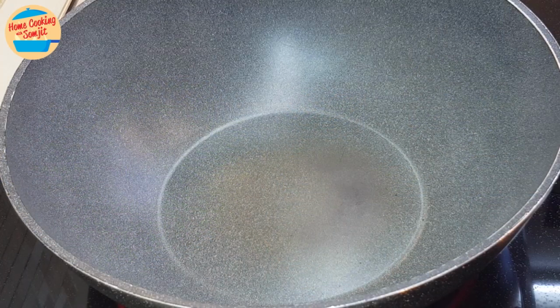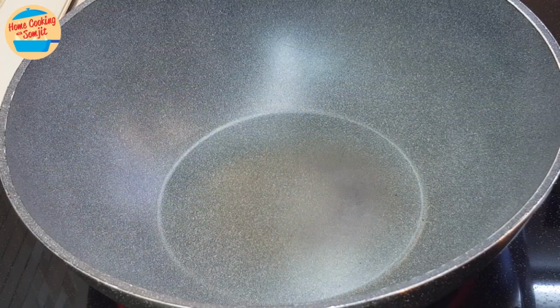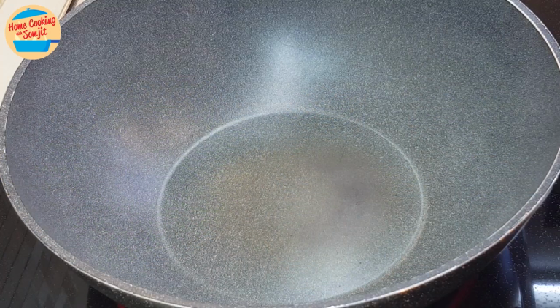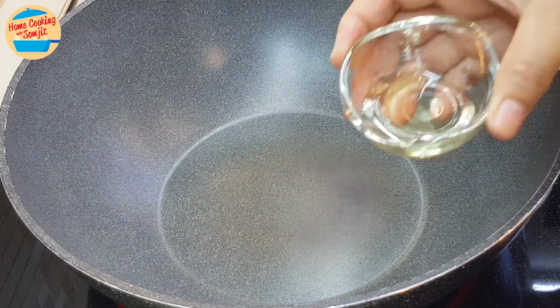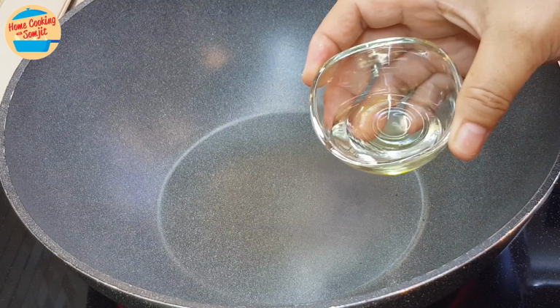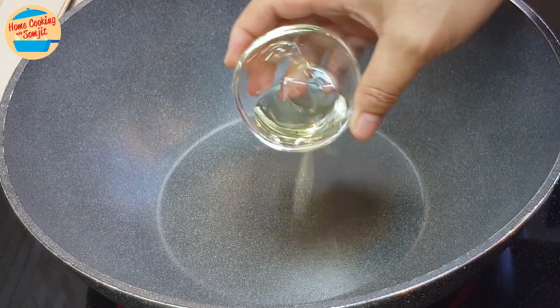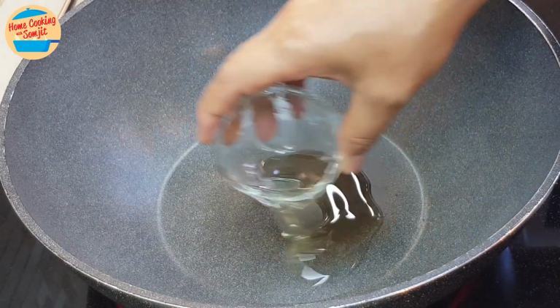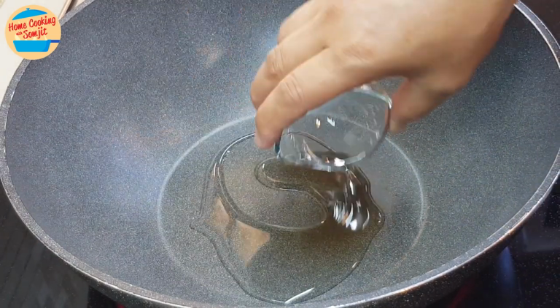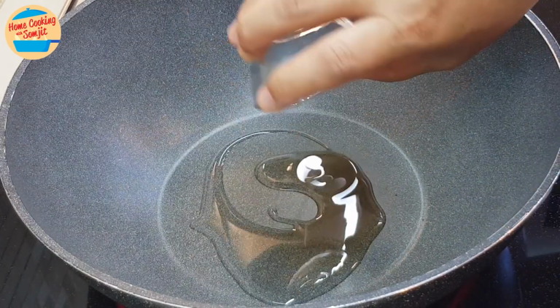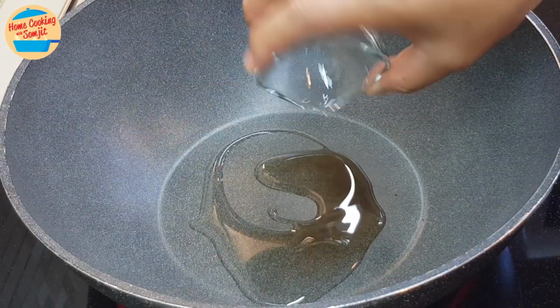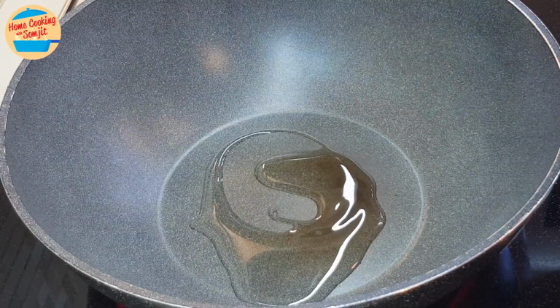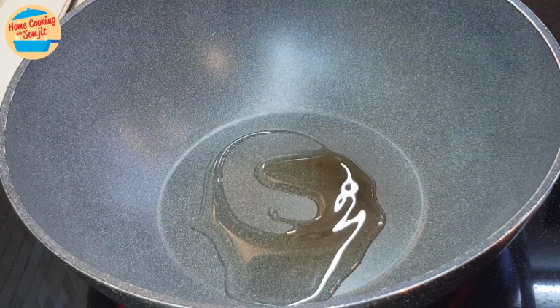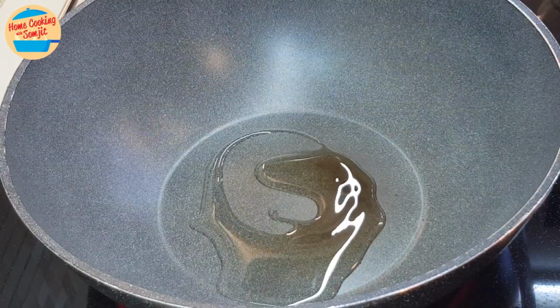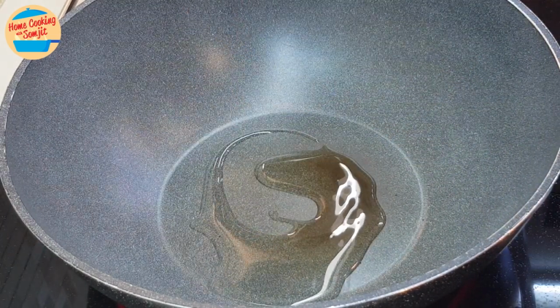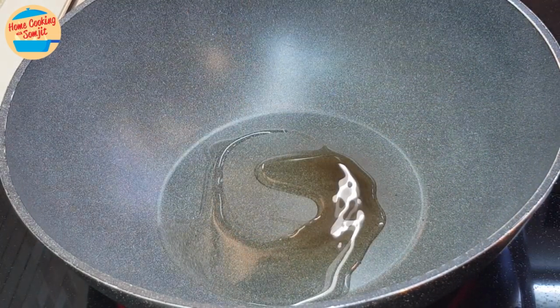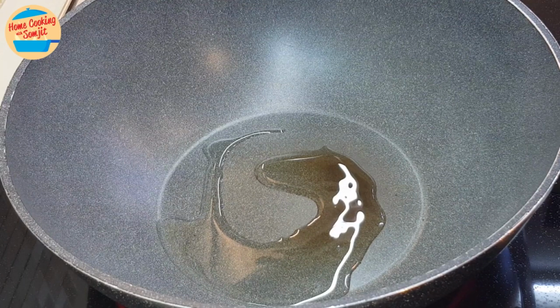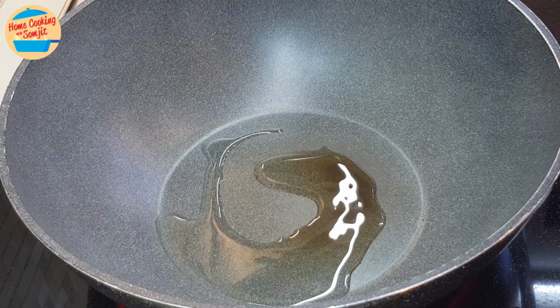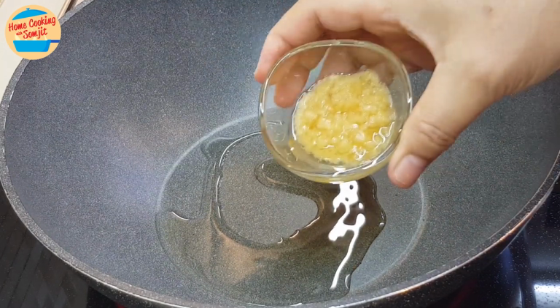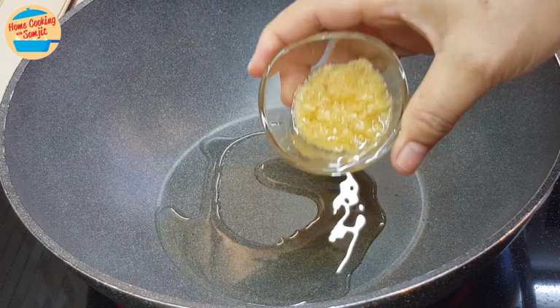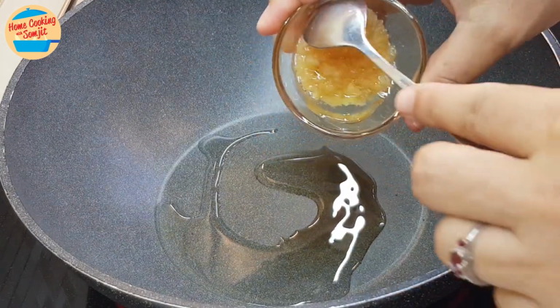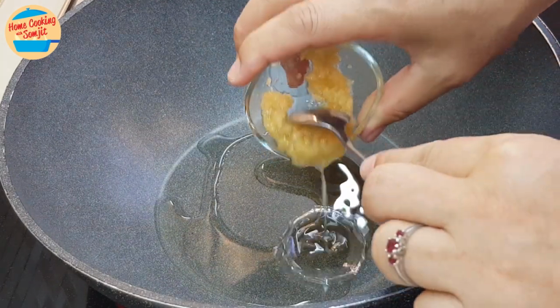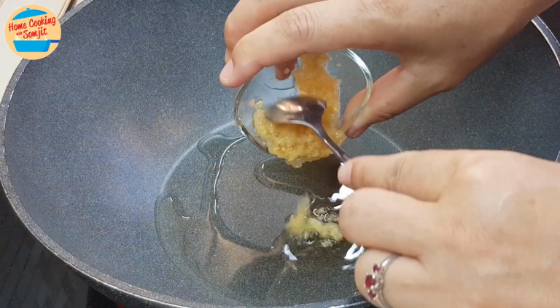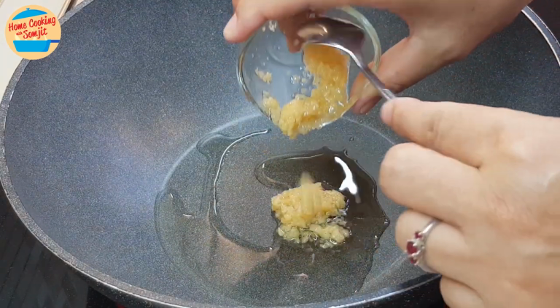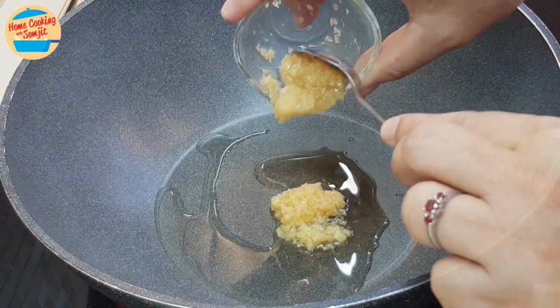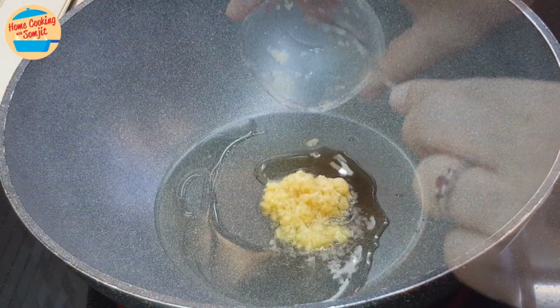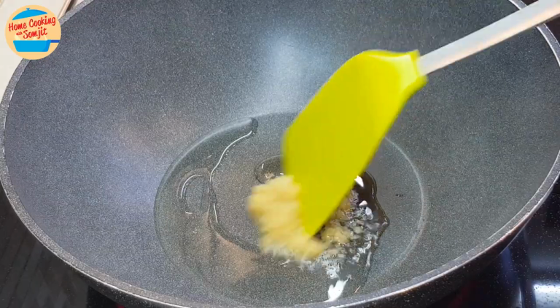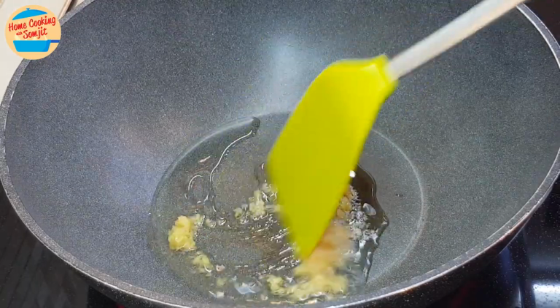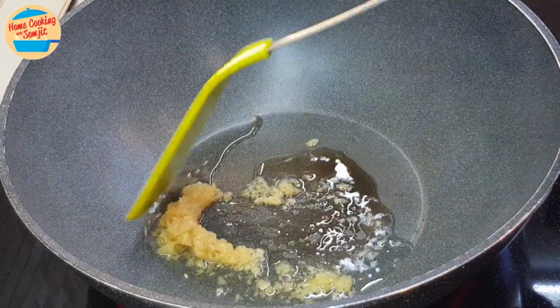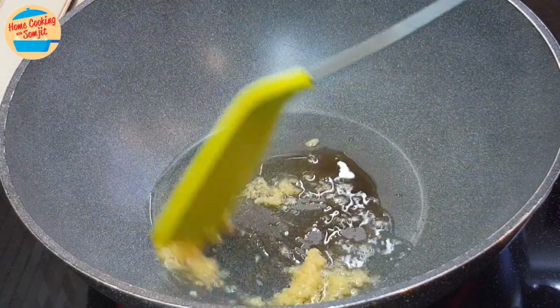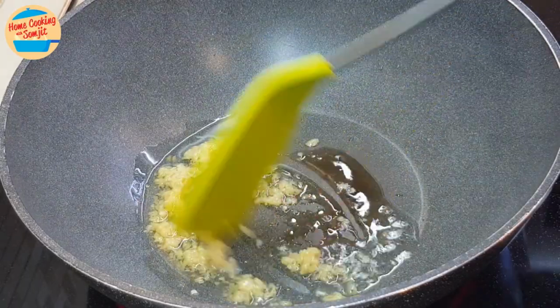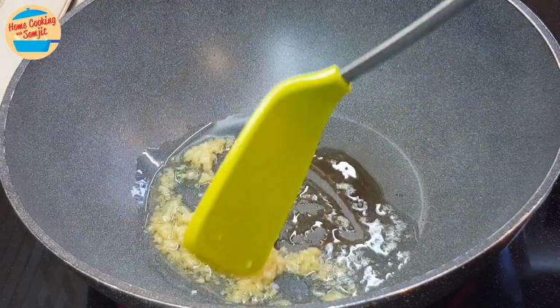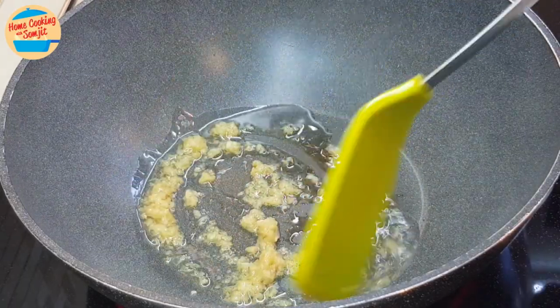Heat the pan. Add in all the garlic oil. When the garlic oil is slightly hot, add in all the garlic in oil. Give it a stir until fragrant. The garlic is slightly brown.